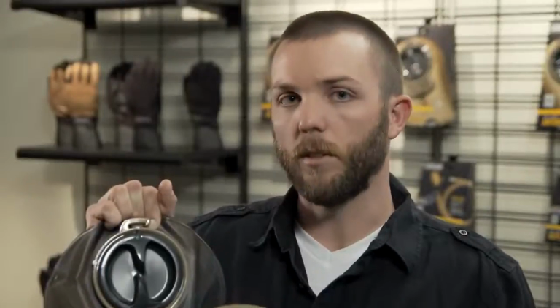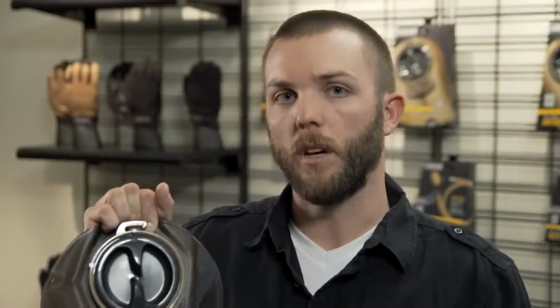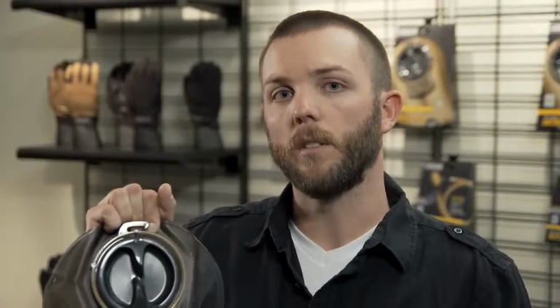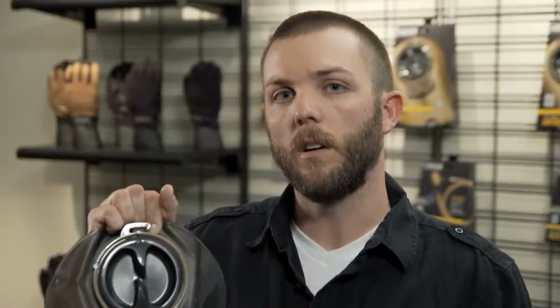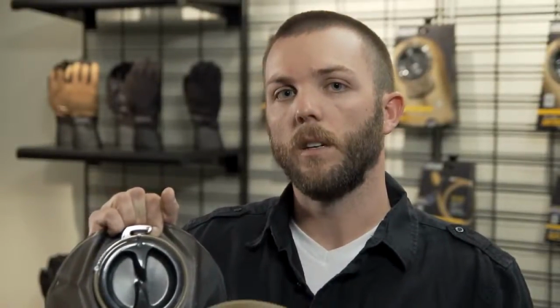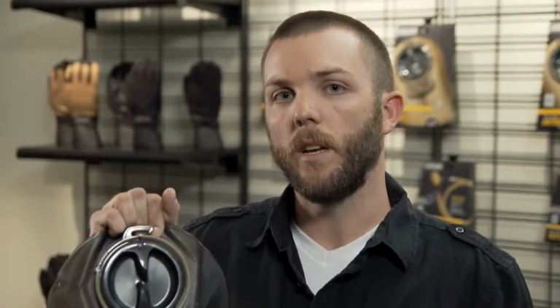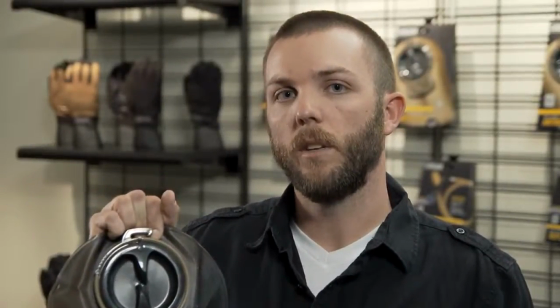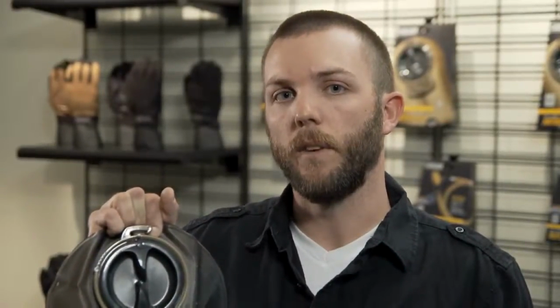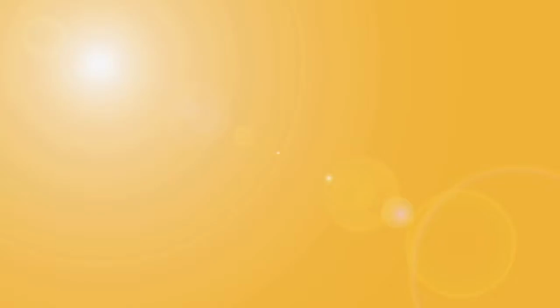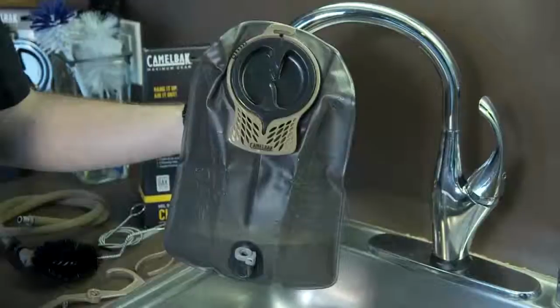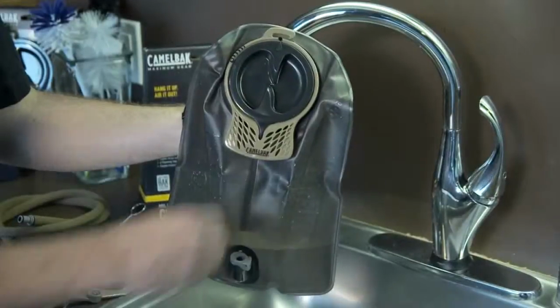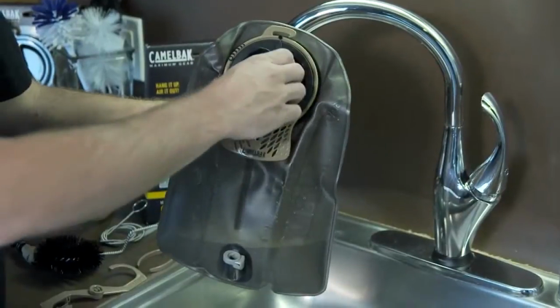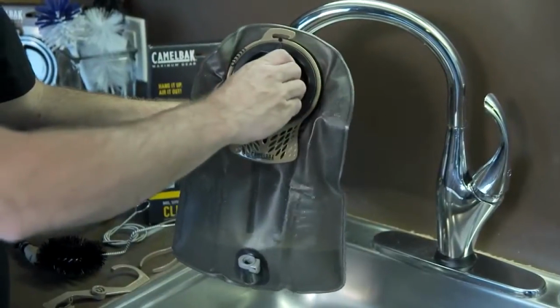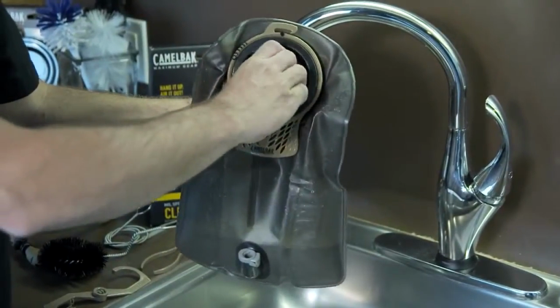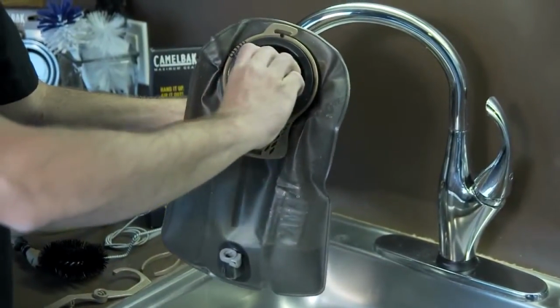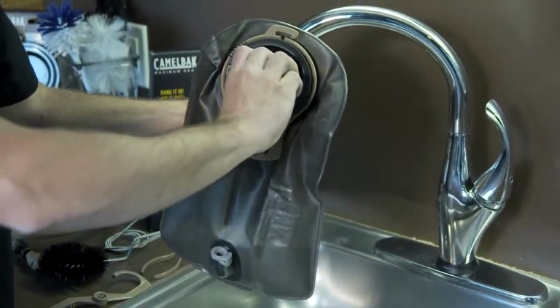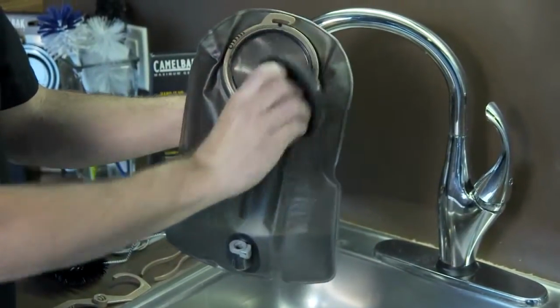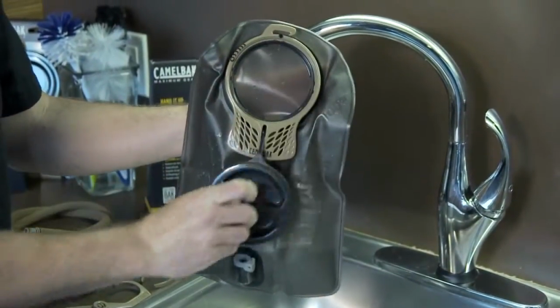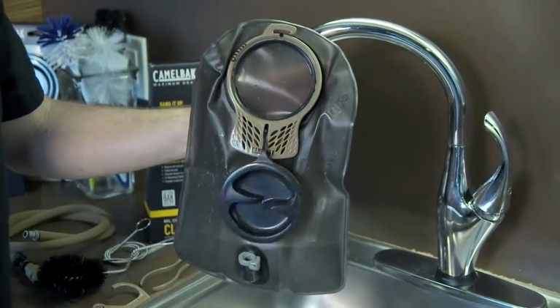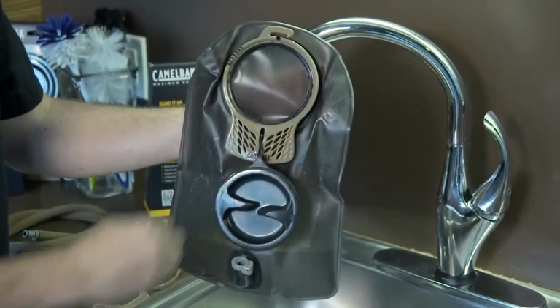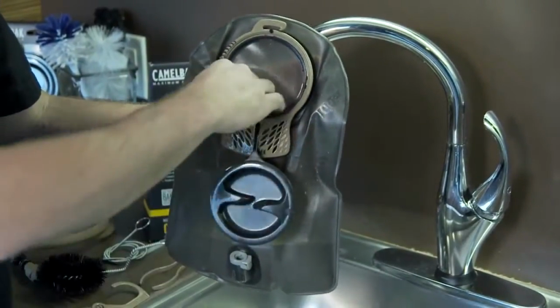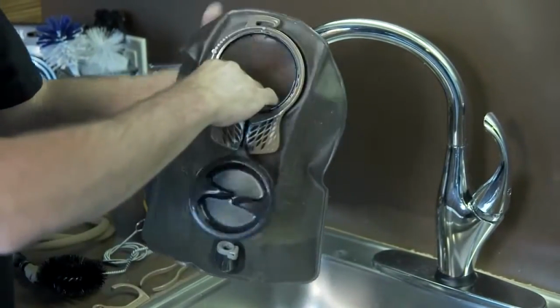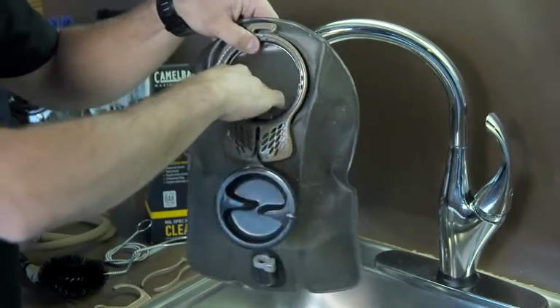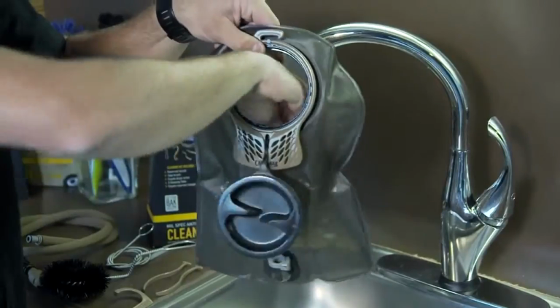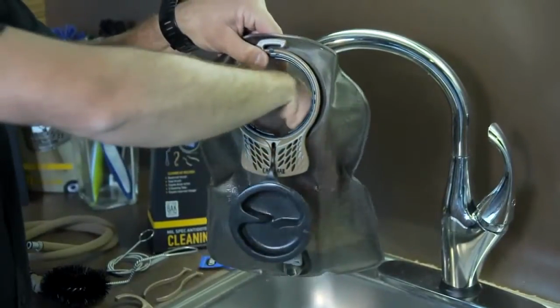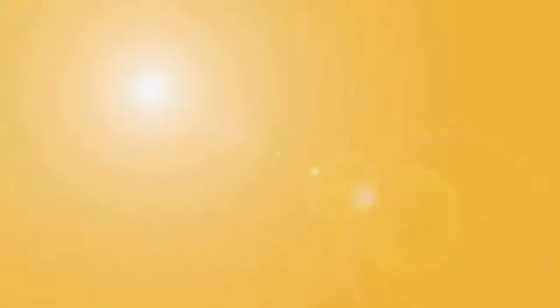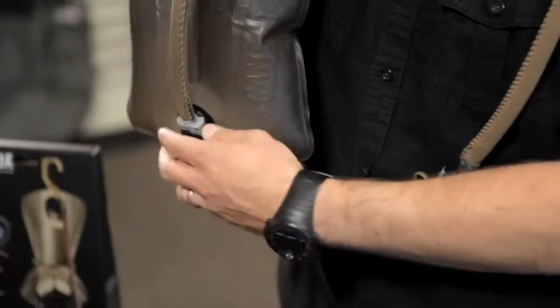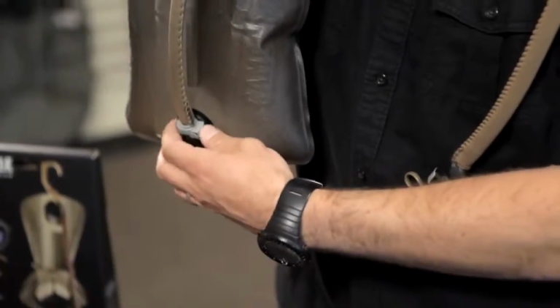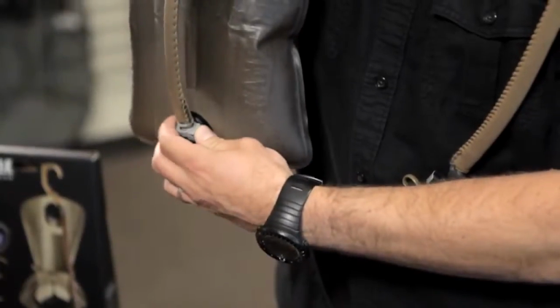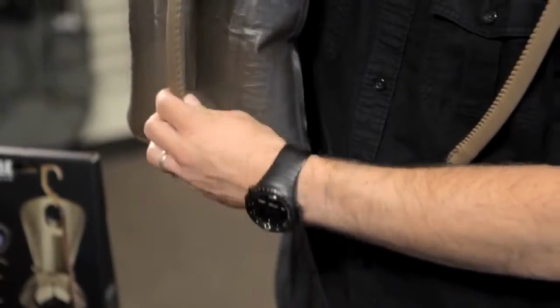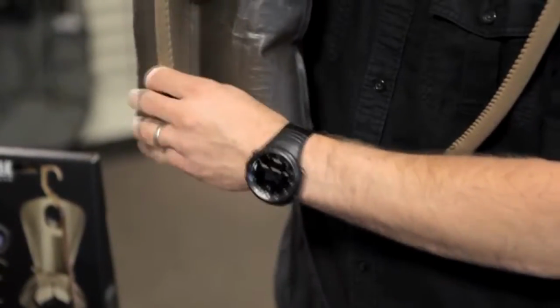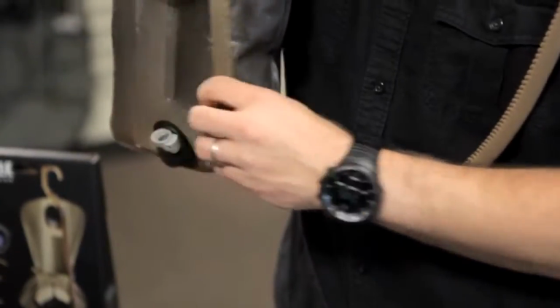It also comes in a 100 ounce long, a 70 ounce, and a 50 ounce. All the mil-spec antidote reservoirs come with an easy open quarter turn cap with an extra large fill port so you can get your hand inside to clean it easily, as well as a quick link disconnect on the base of the reservoir.